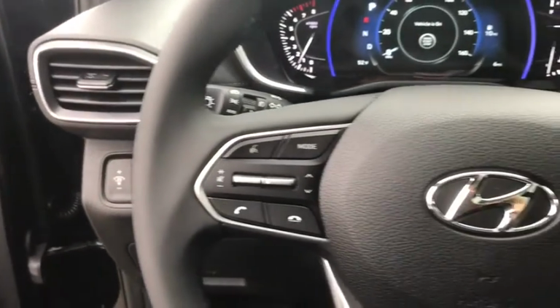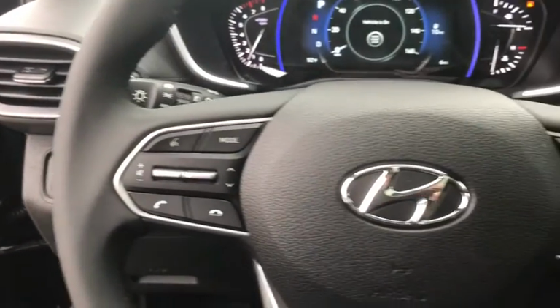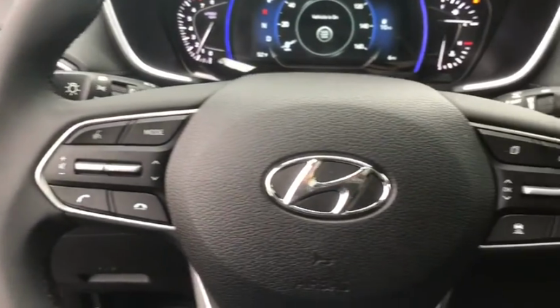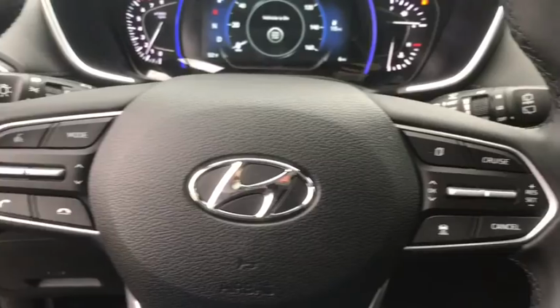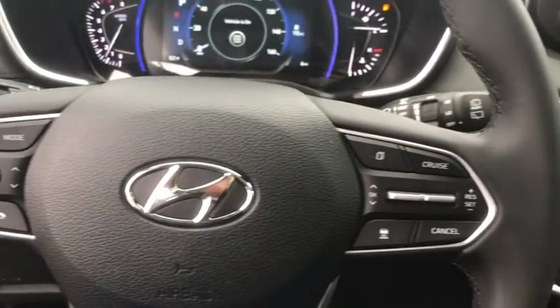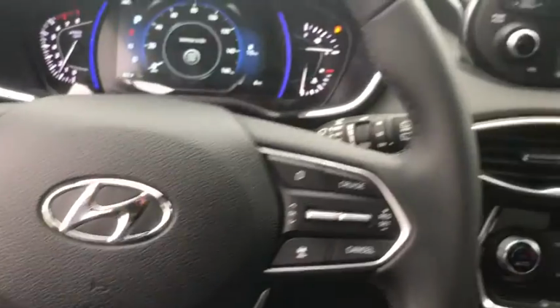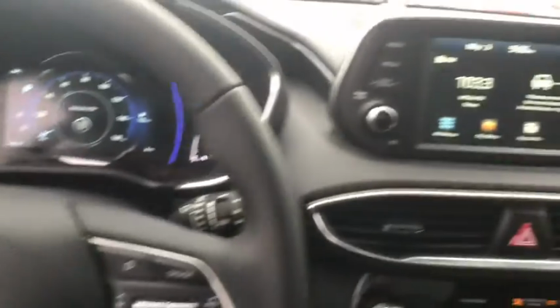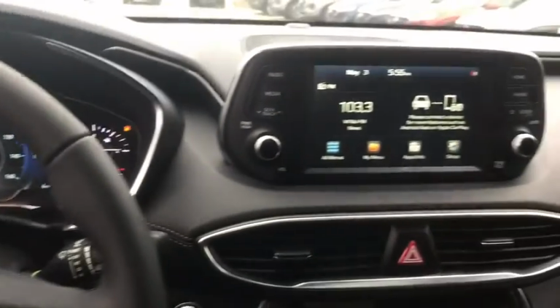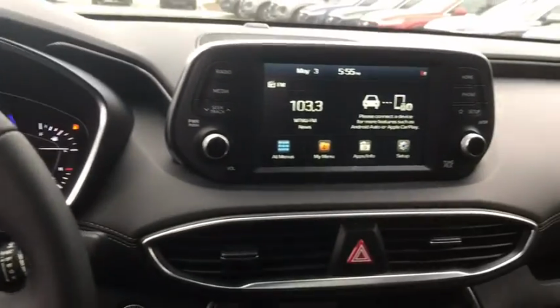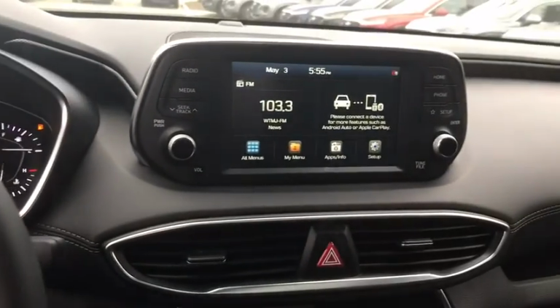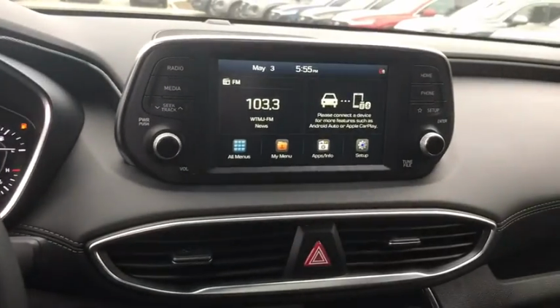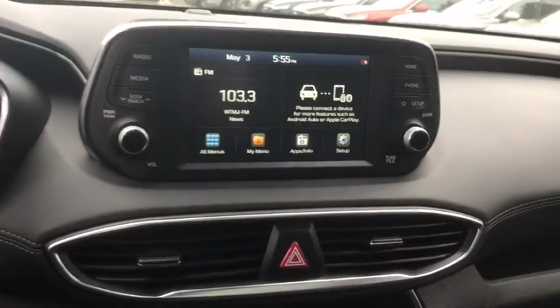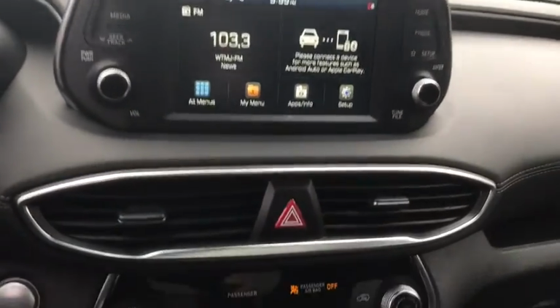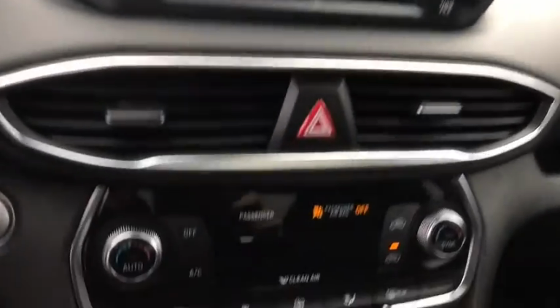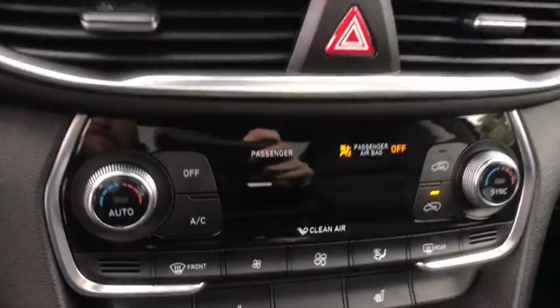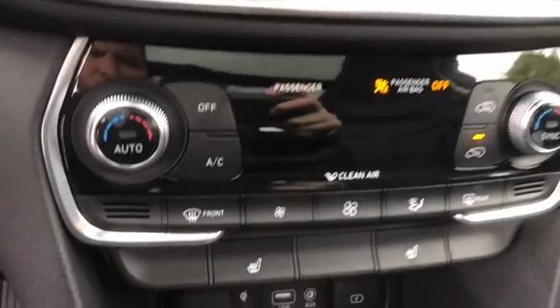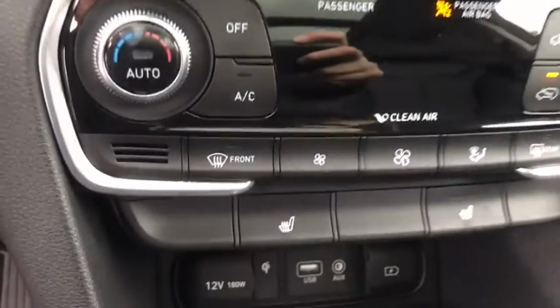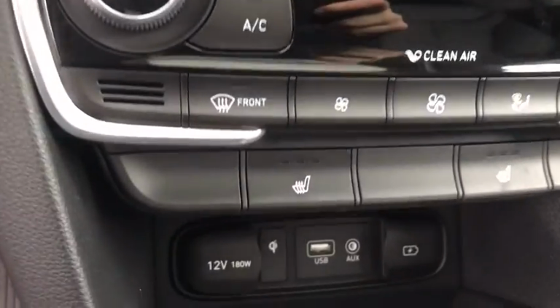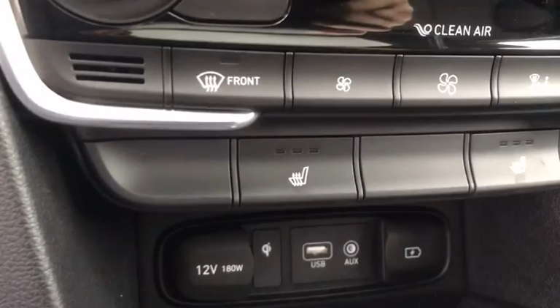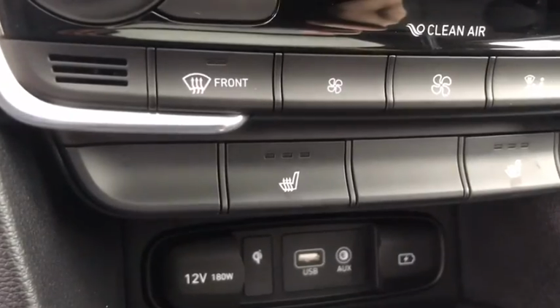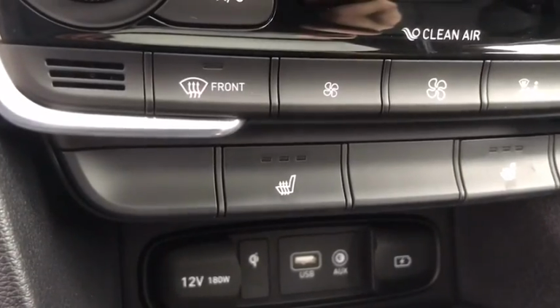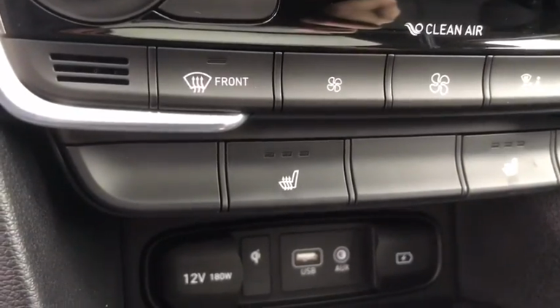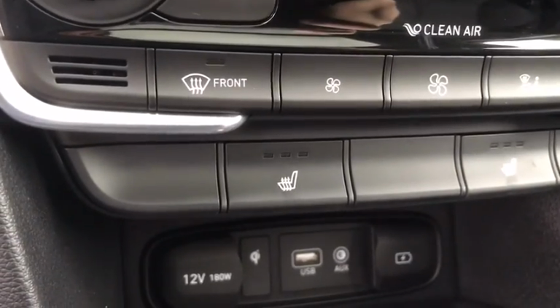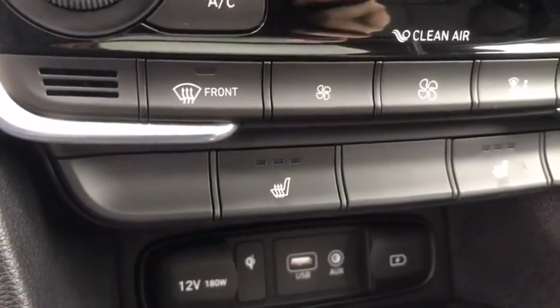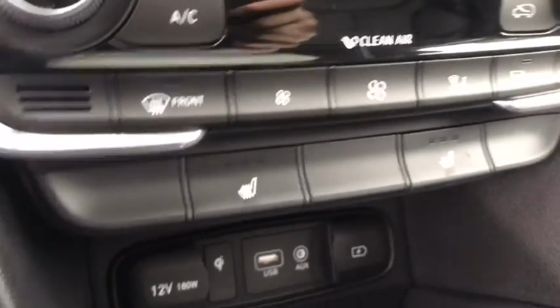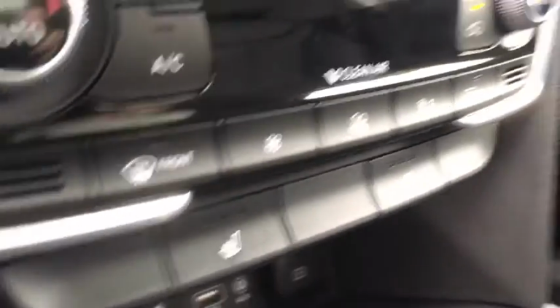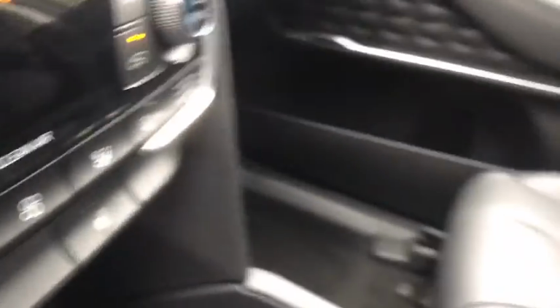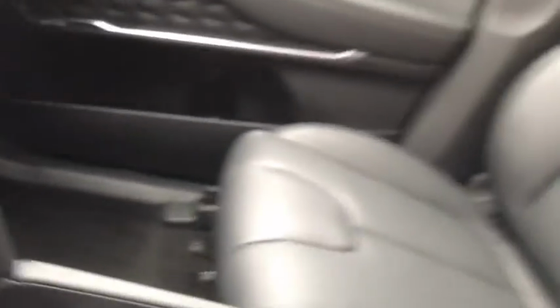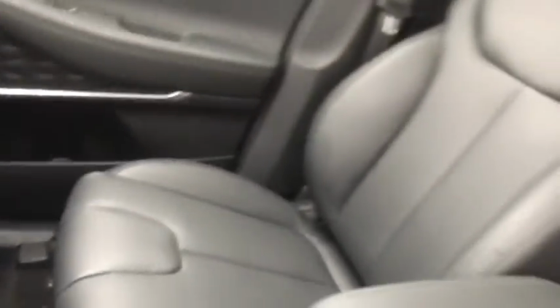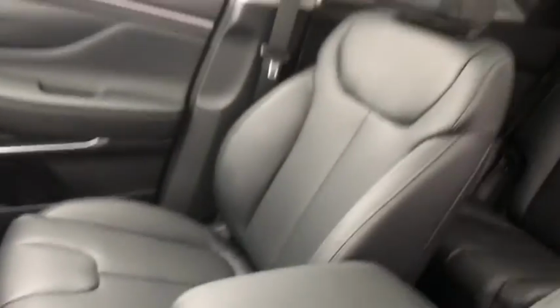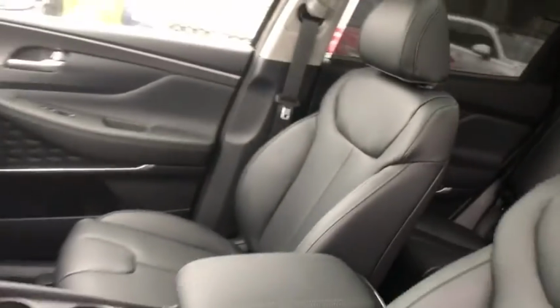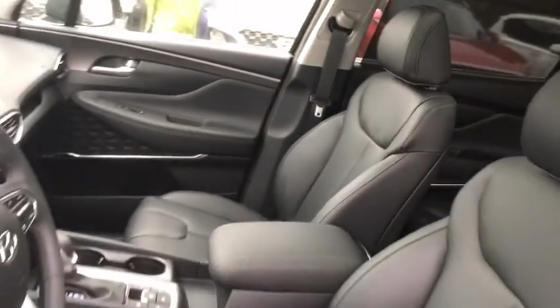Power steering, adjustable steering wheel, keyless start, four-wheel disc brakes, cruise control, aluminum wheels, rear defrost, AM-FM stereo radio, passenger airbag.